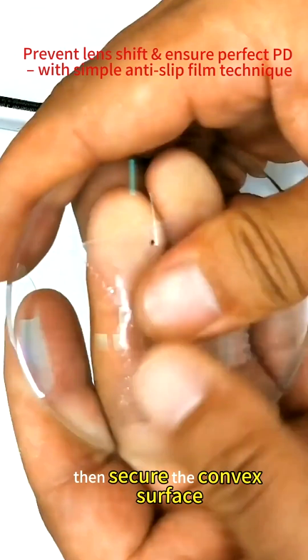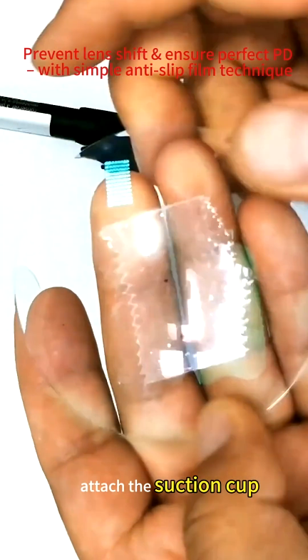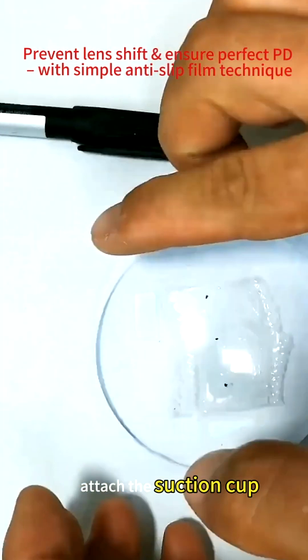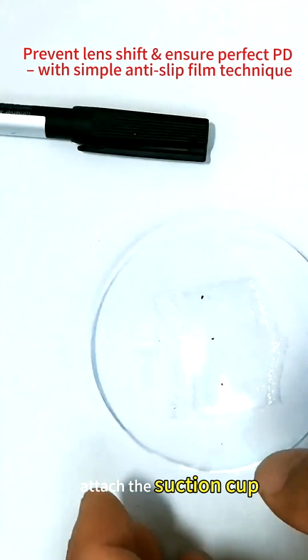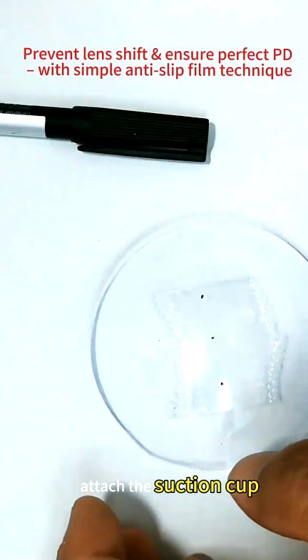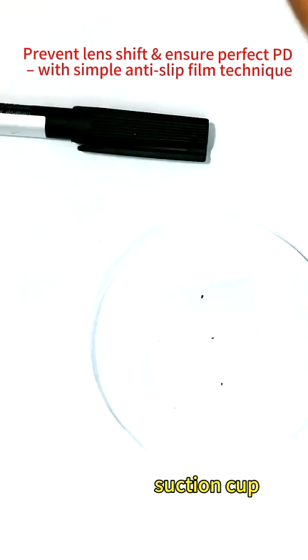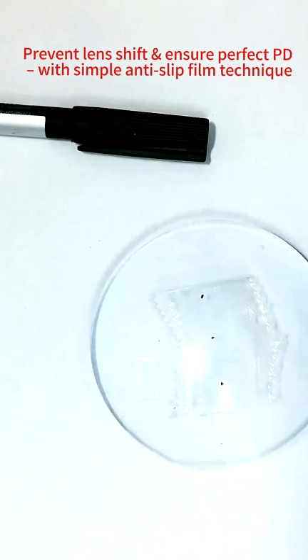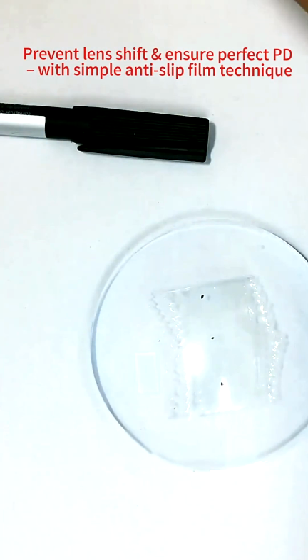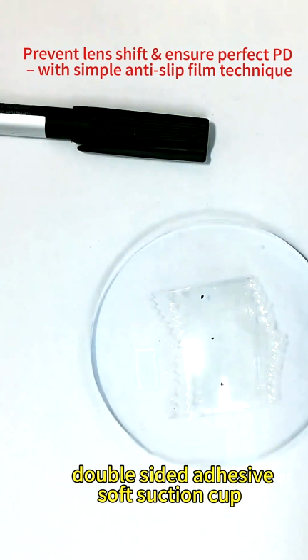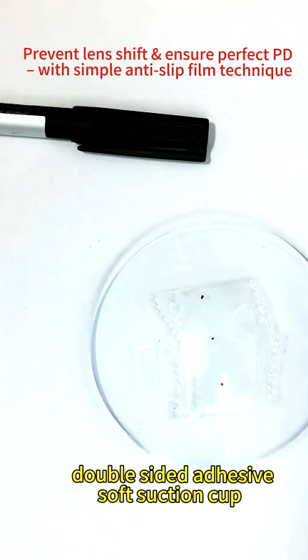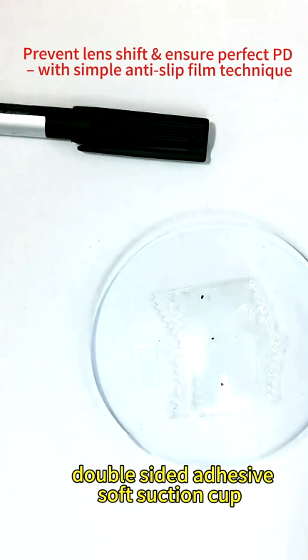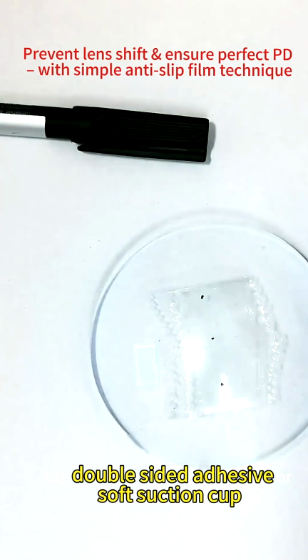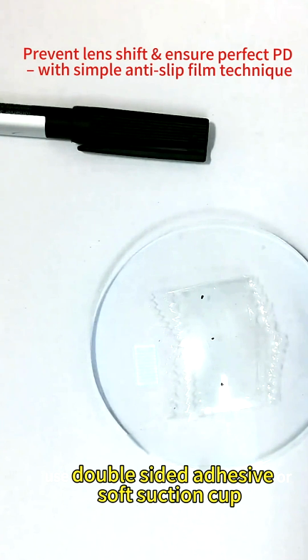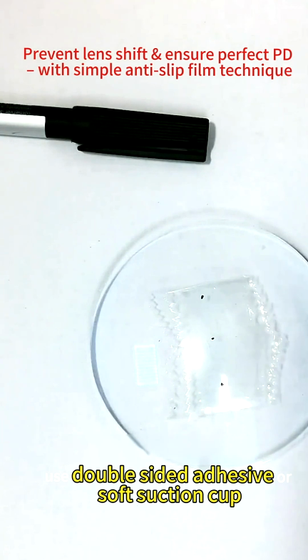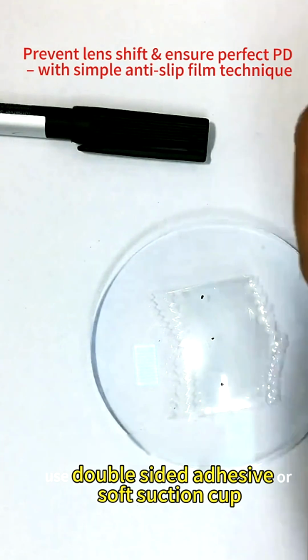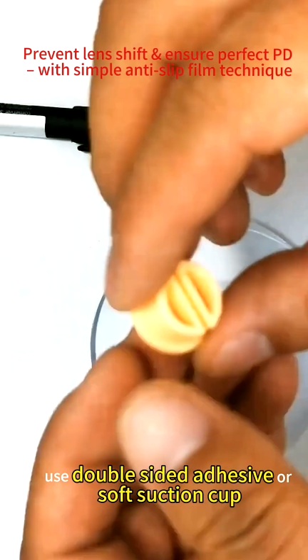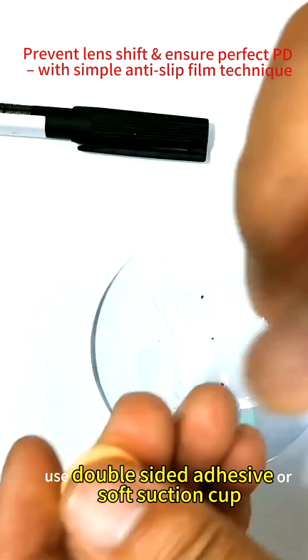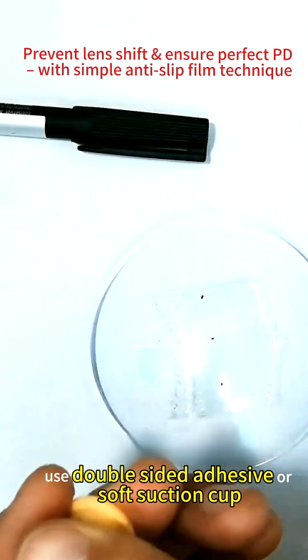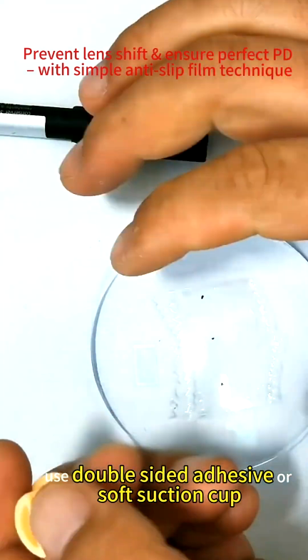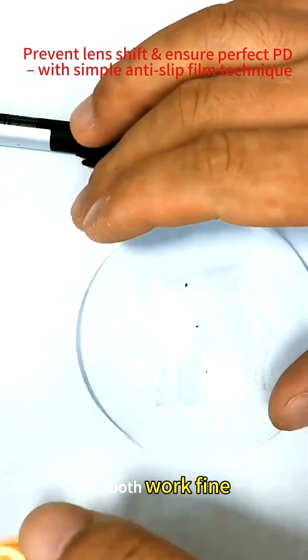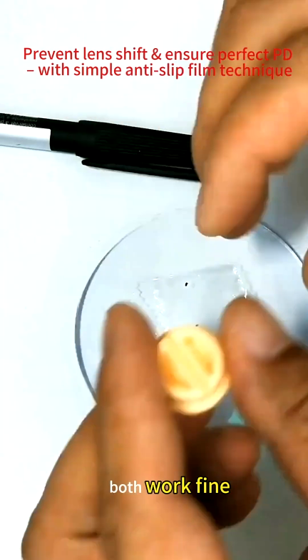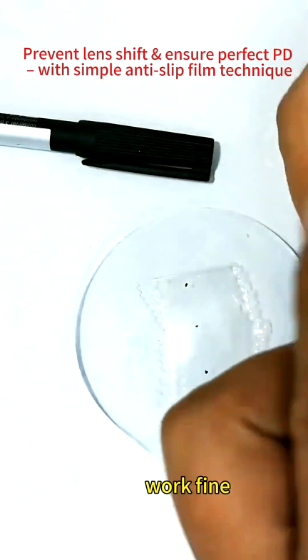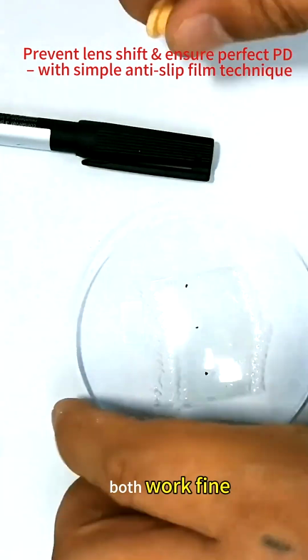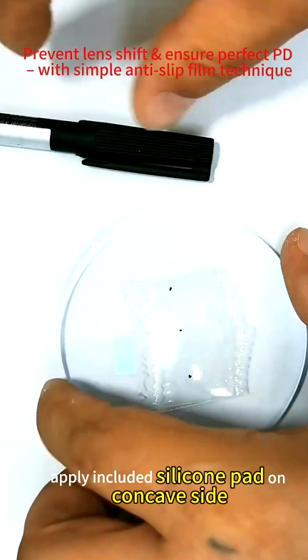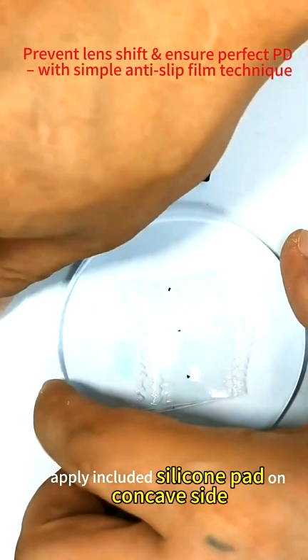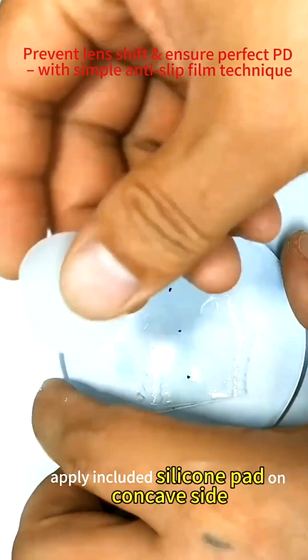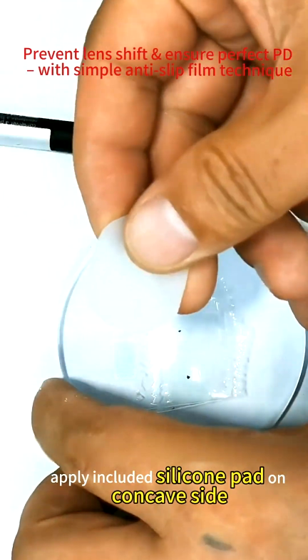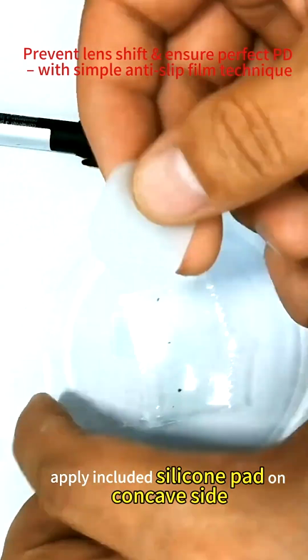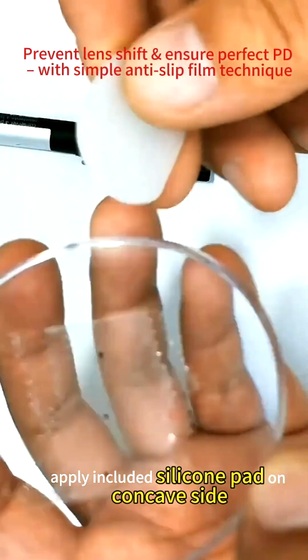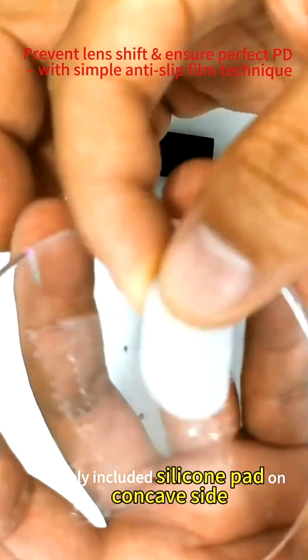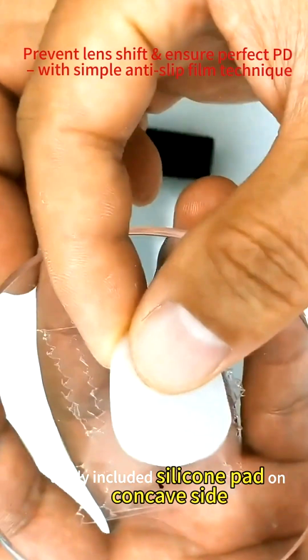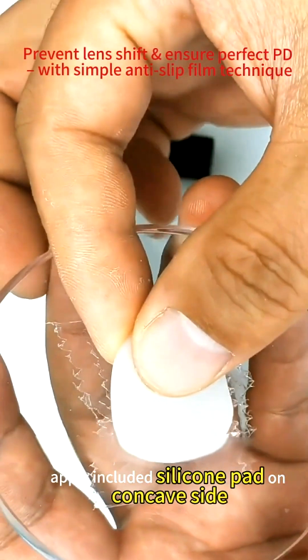Attach the suction cup. You can use double-sided adhesive or a soft suction cup — both work fine. Apply the included silicone pad on the concave side.